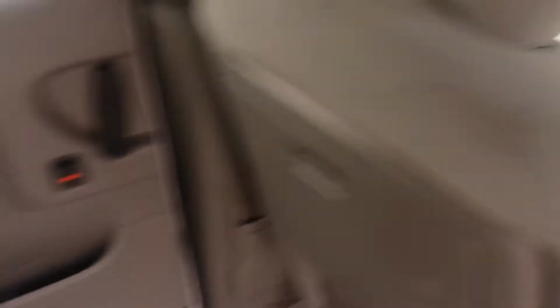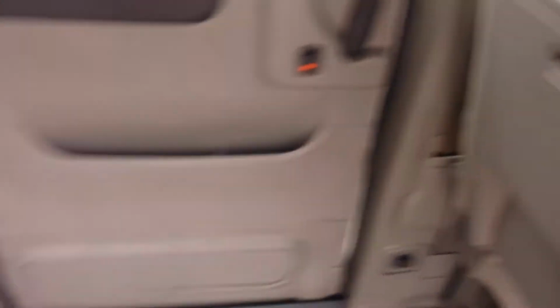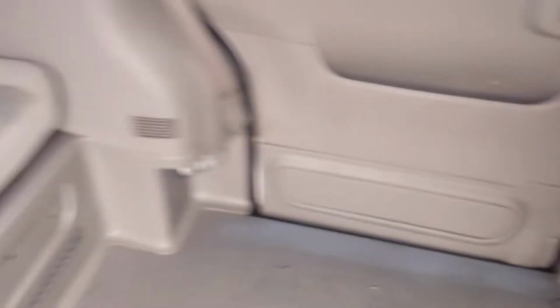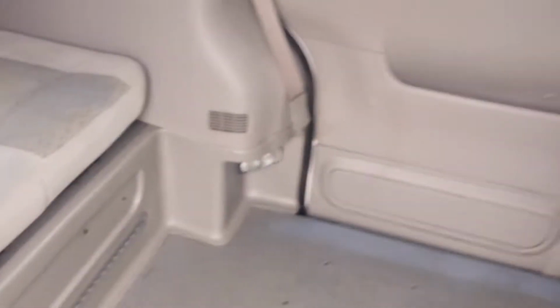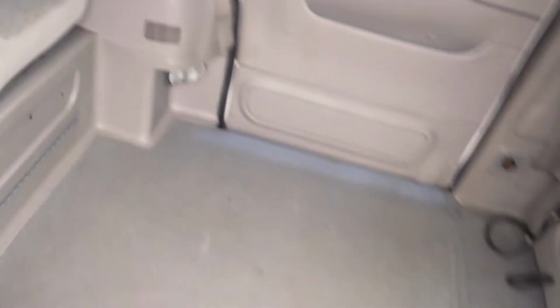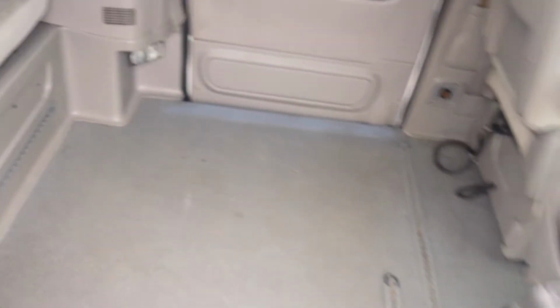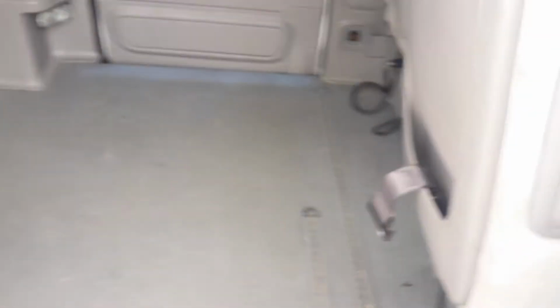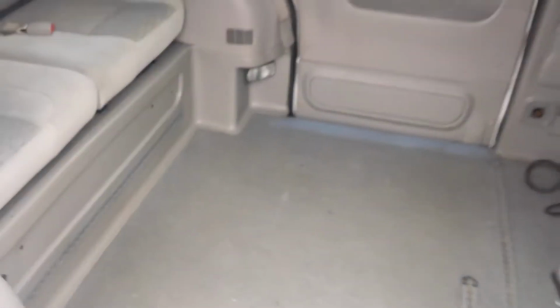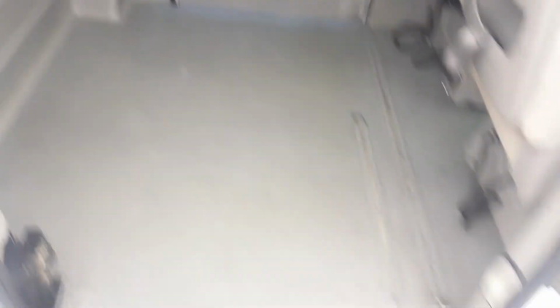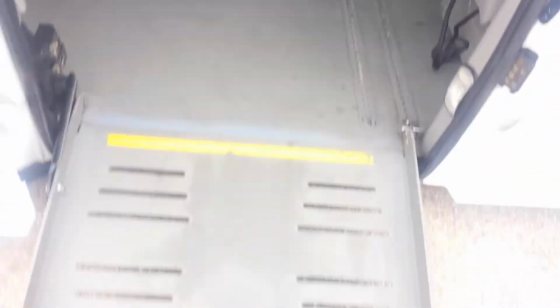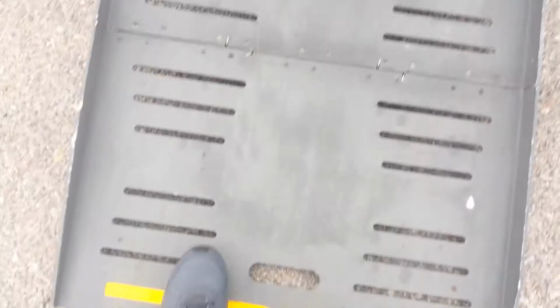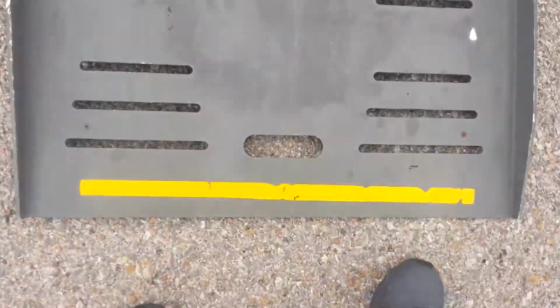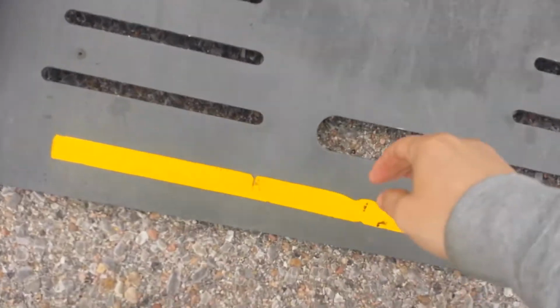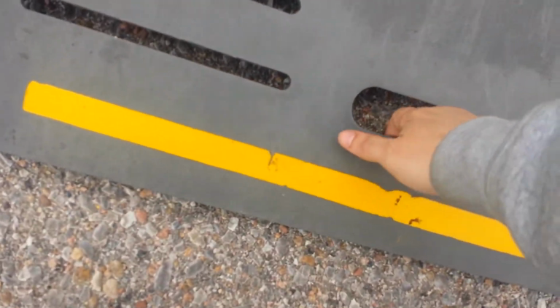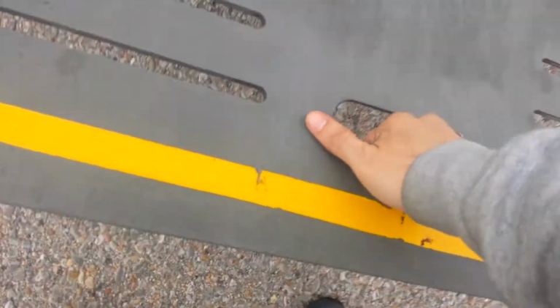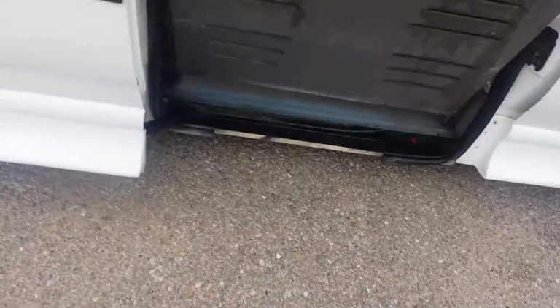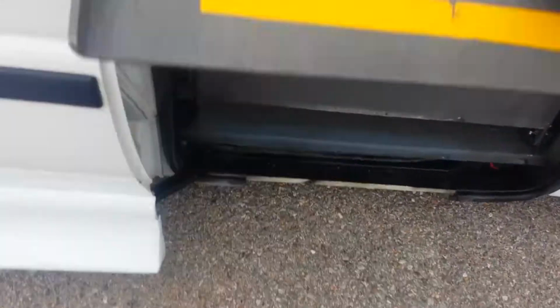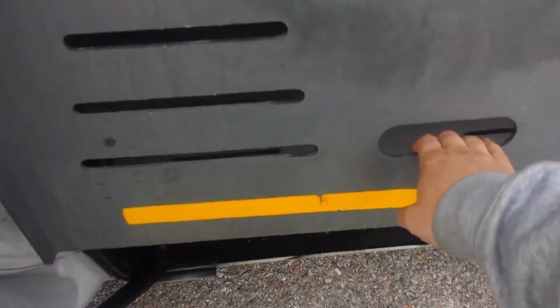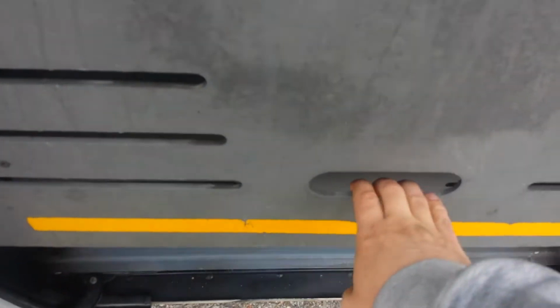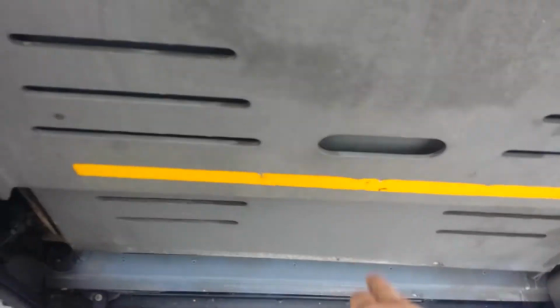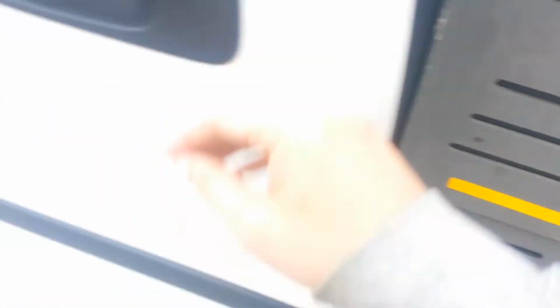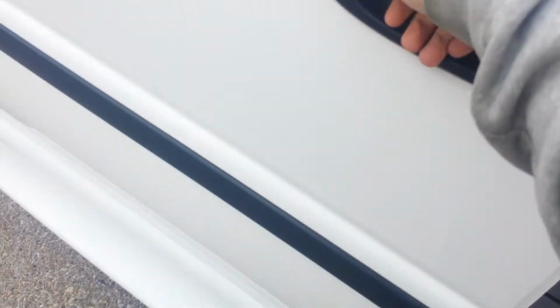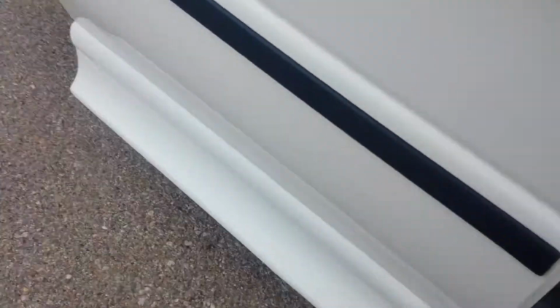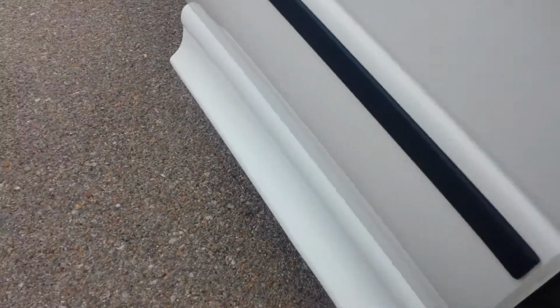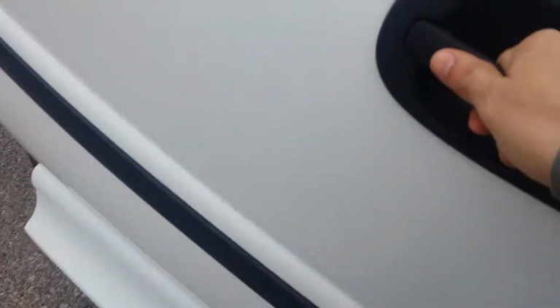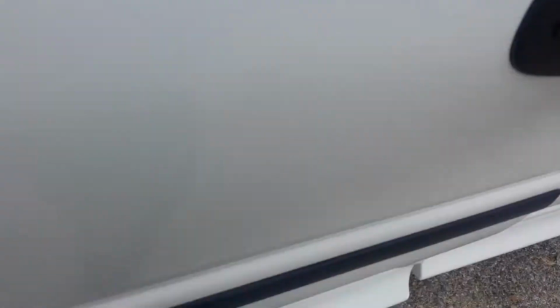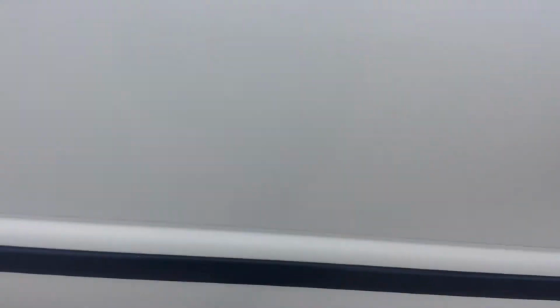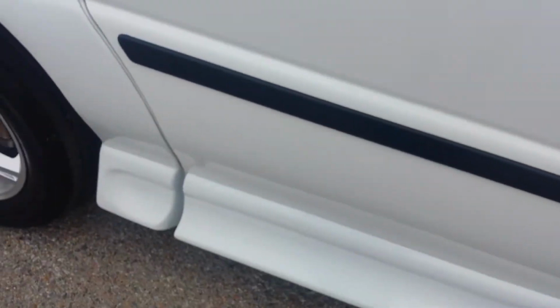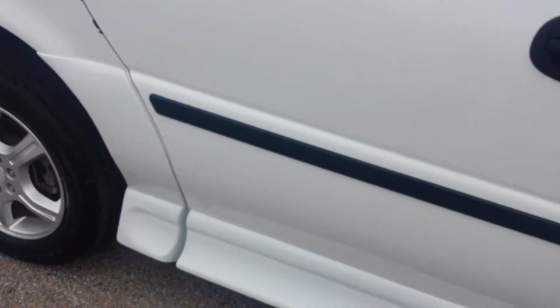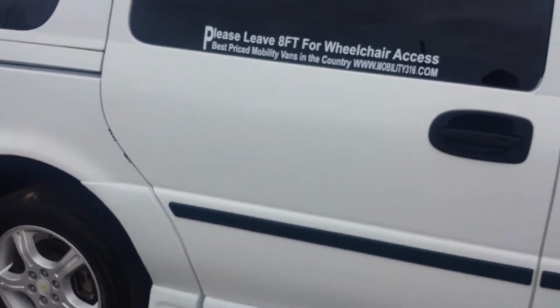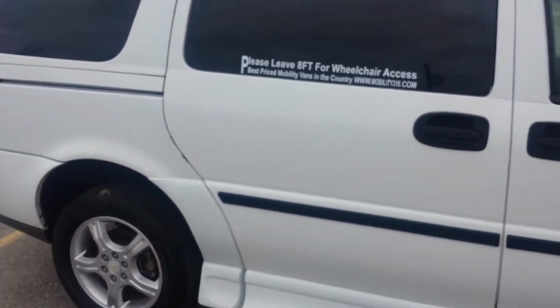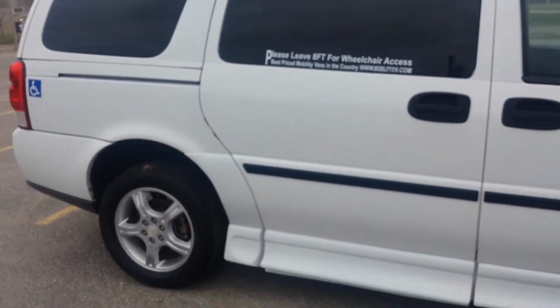When you've got all your passengers secured, come back over, grab the ramp, reverse the process — it folds right back up, really easy. Grab the sliding door, shut her down, and you're ready to go.